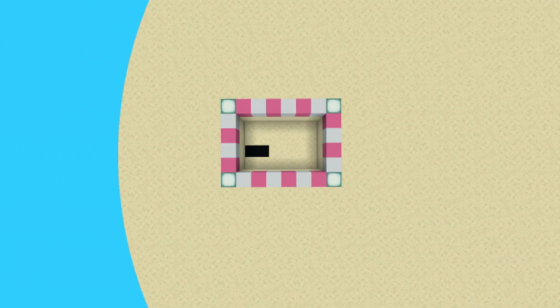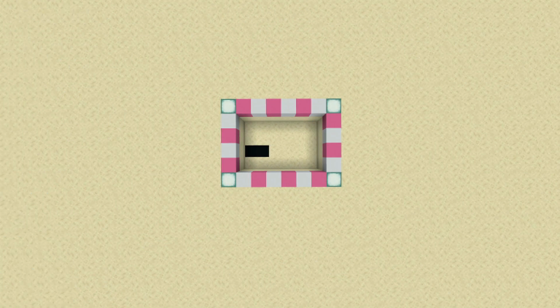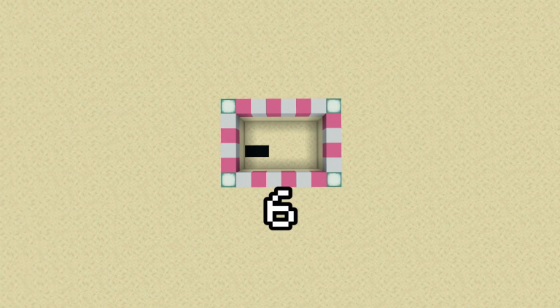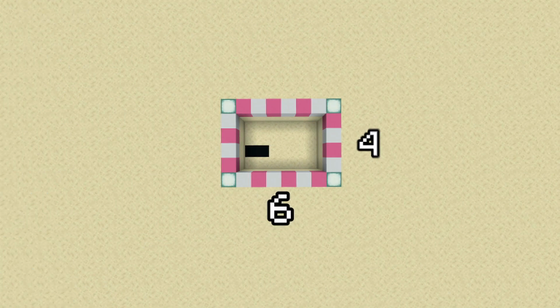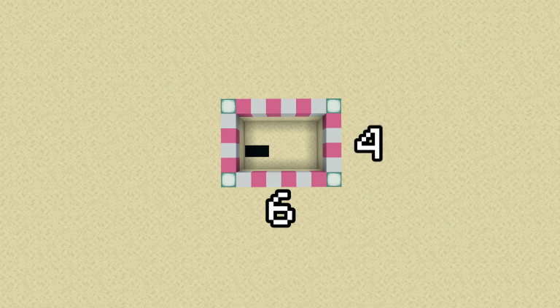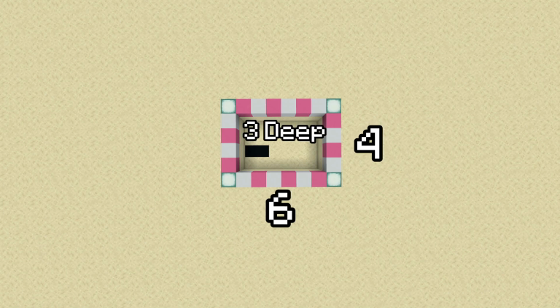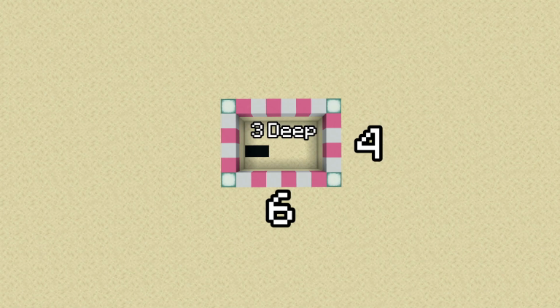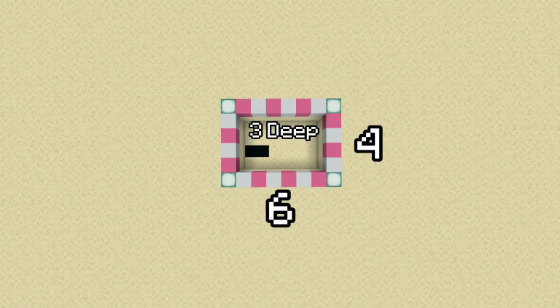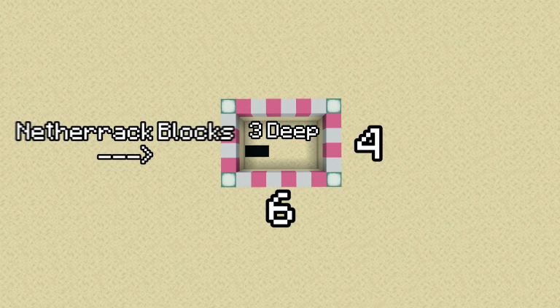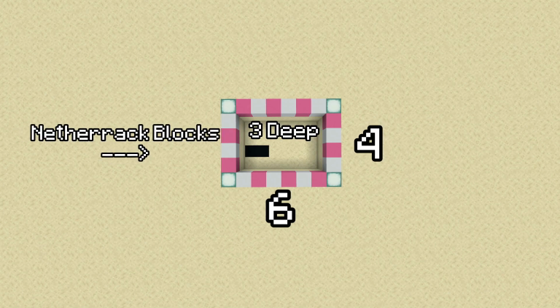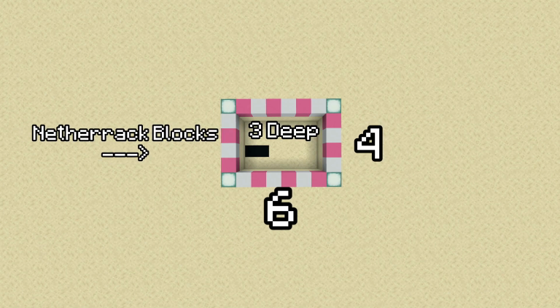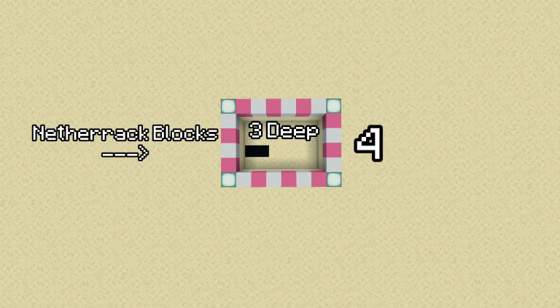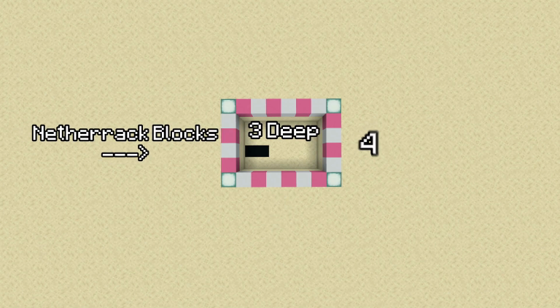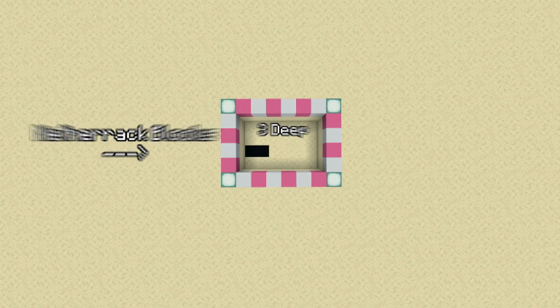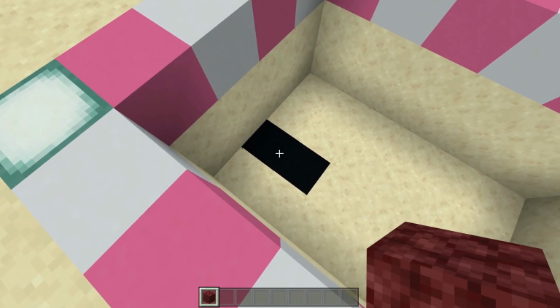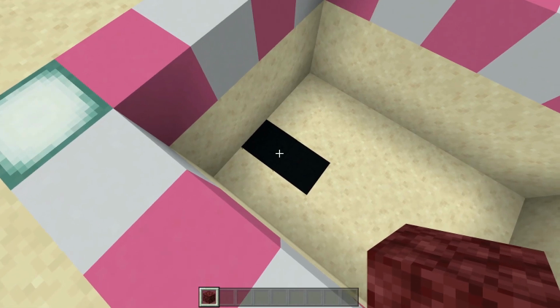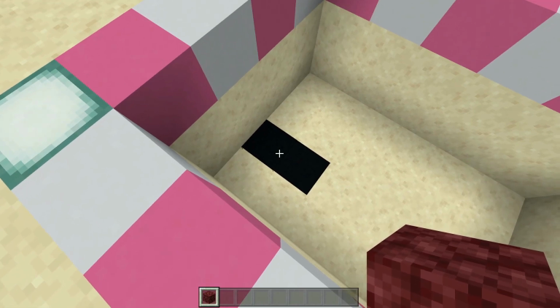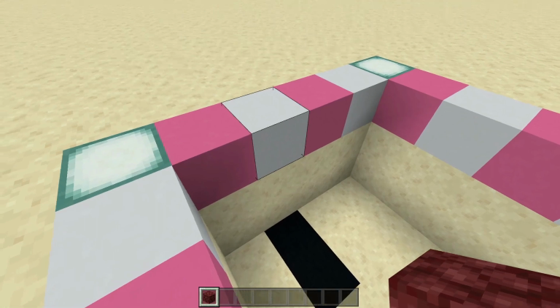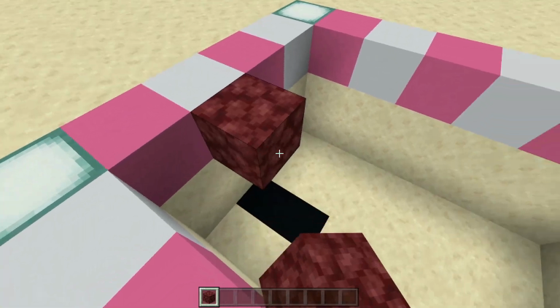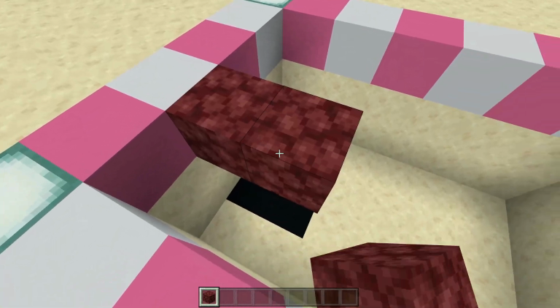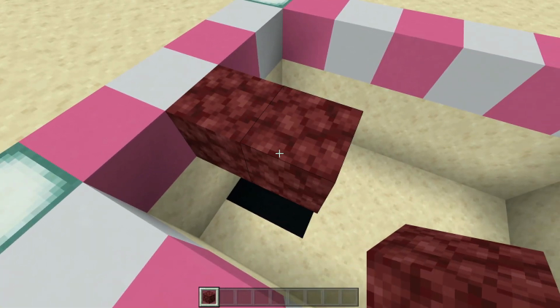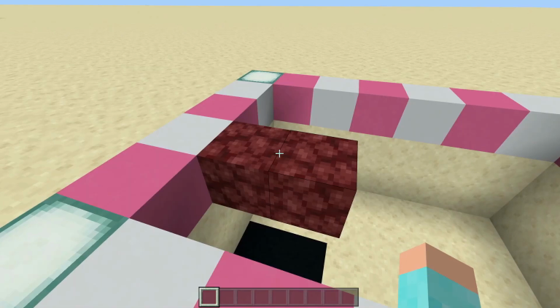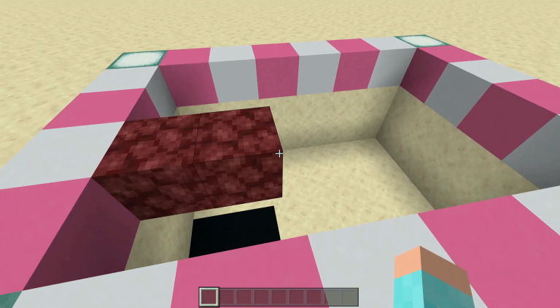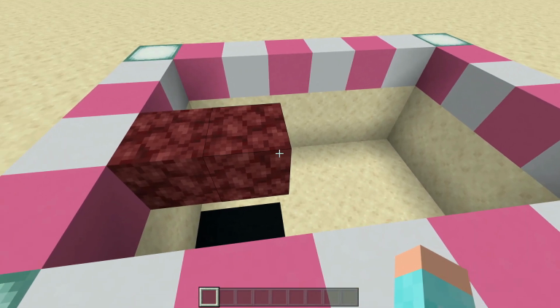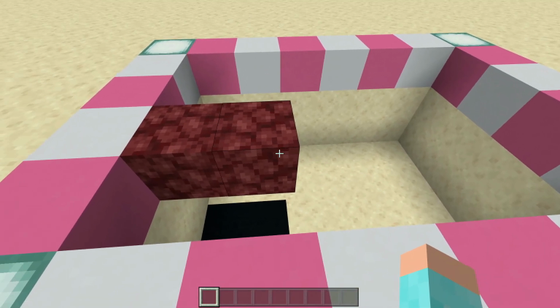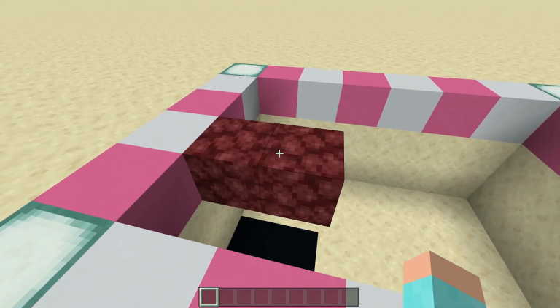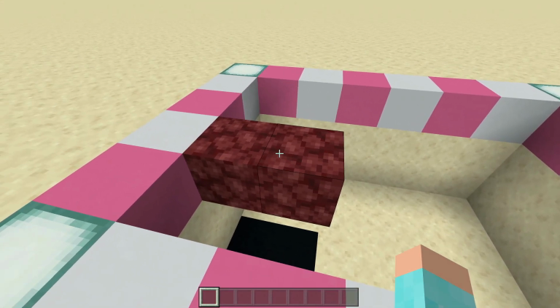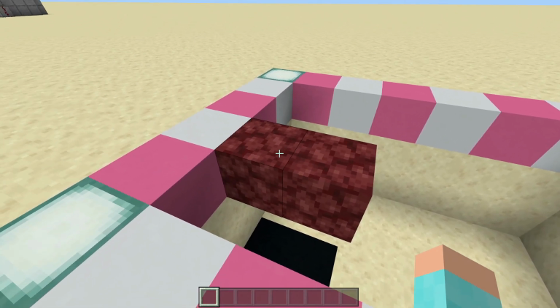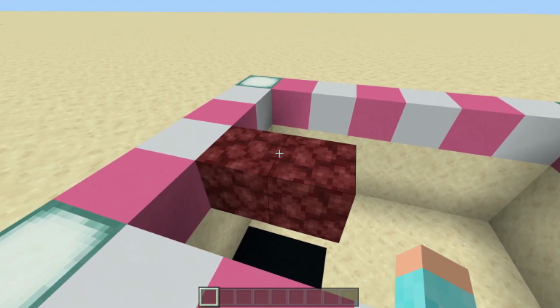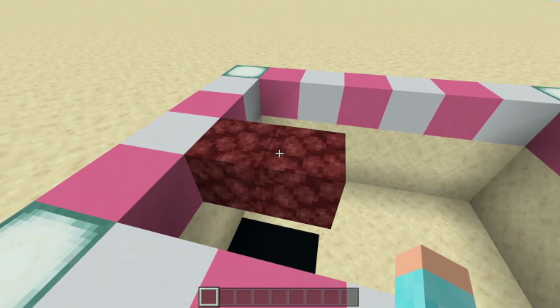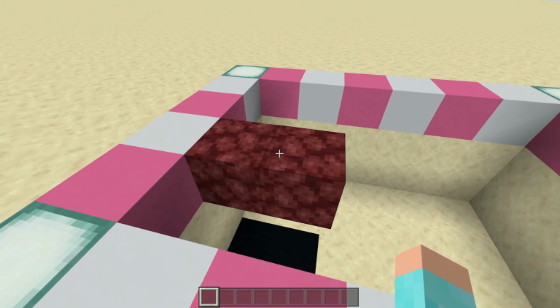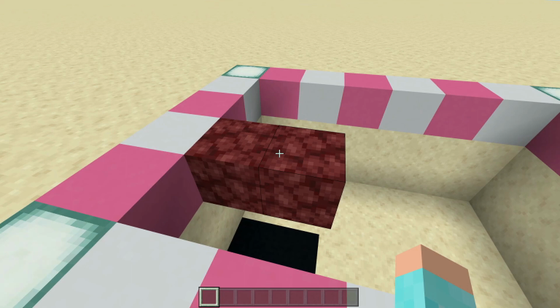First, you're going to dig yourself a 6x4x3 hole. The two black concrete is where your netherrack is going to go. Right above this concrete, we can place our two netherrack. Dig this hole according to where you have your fireplace and these netherrack for the fireplace.